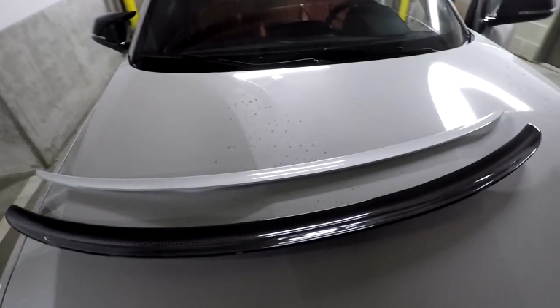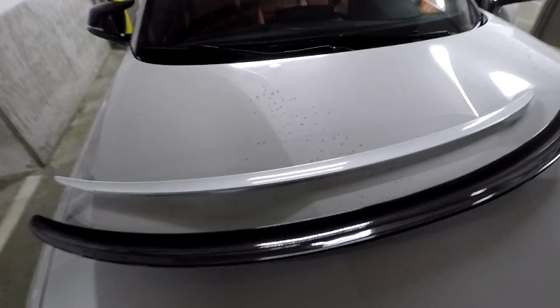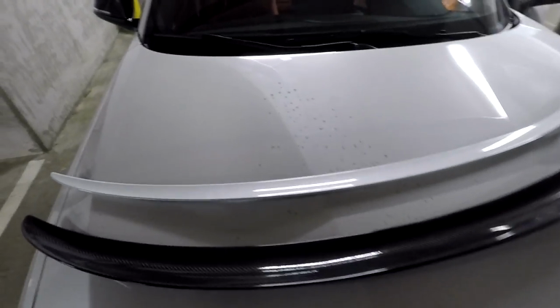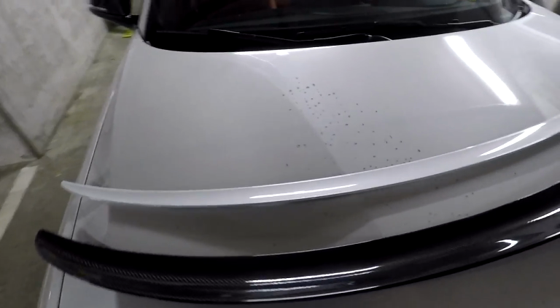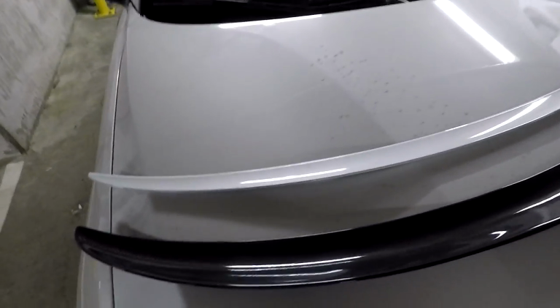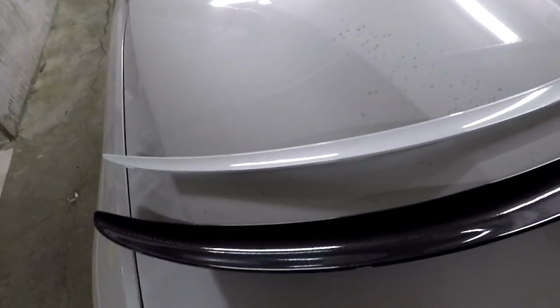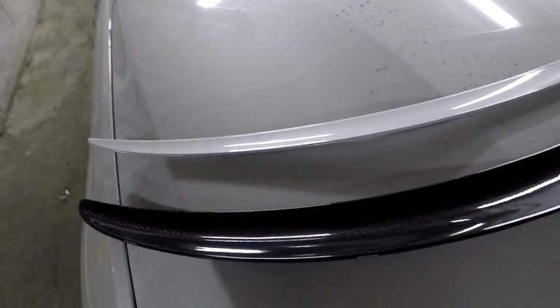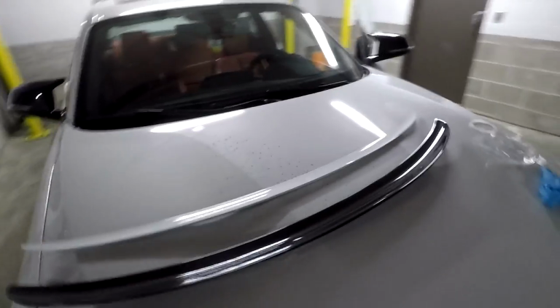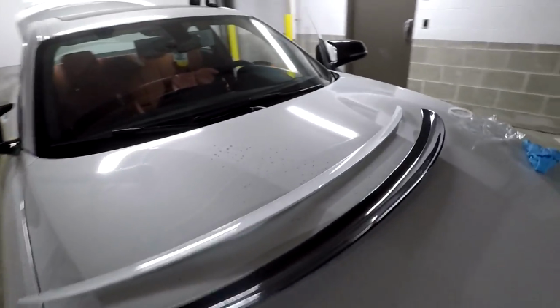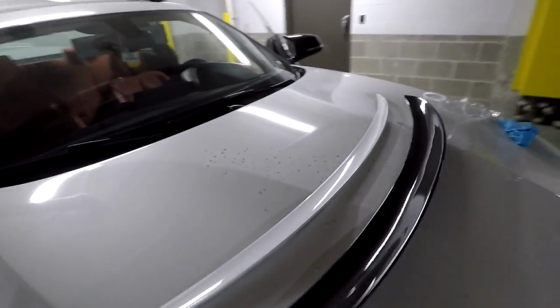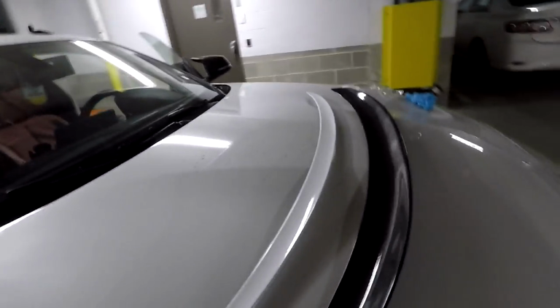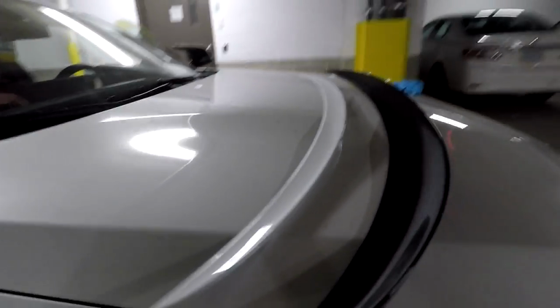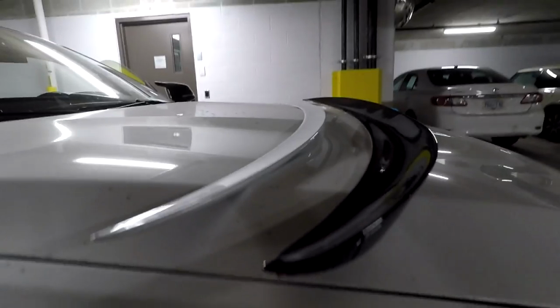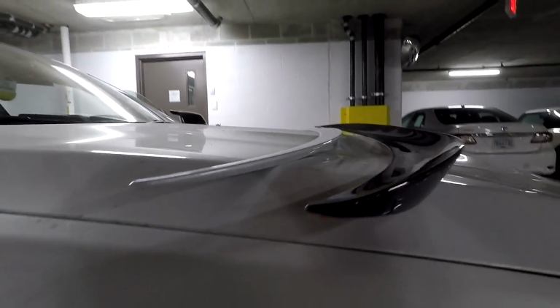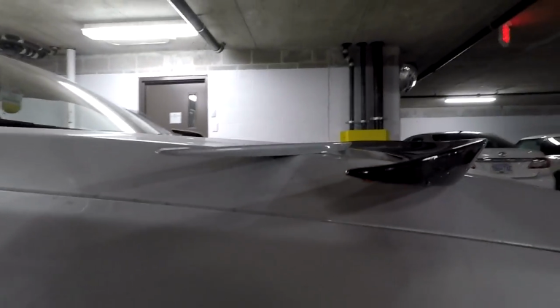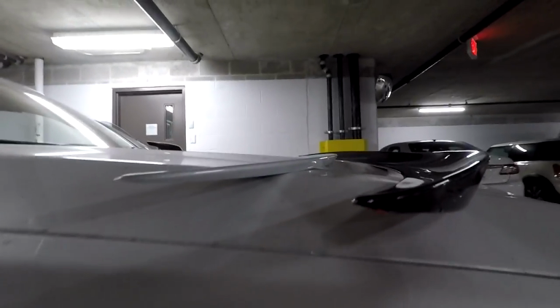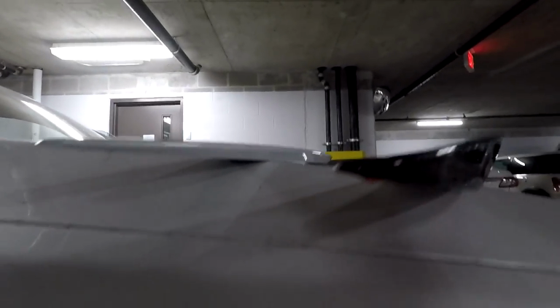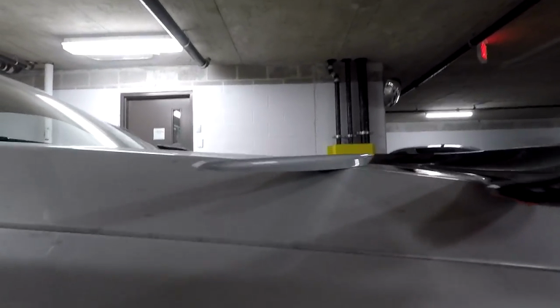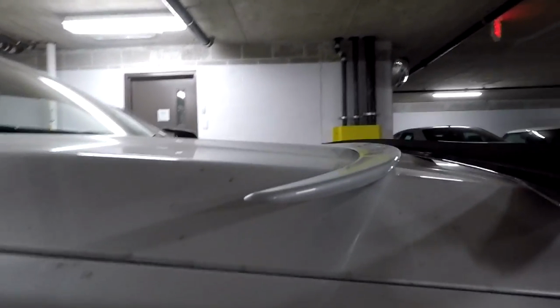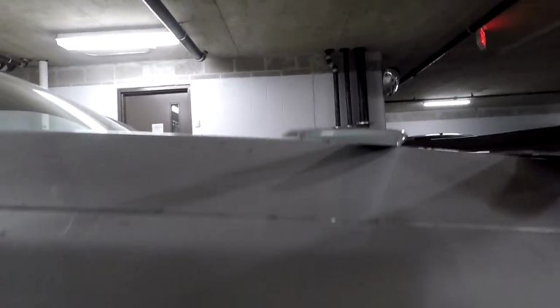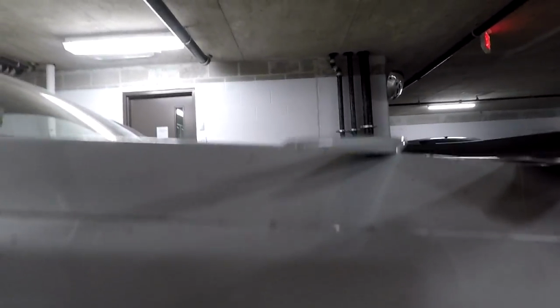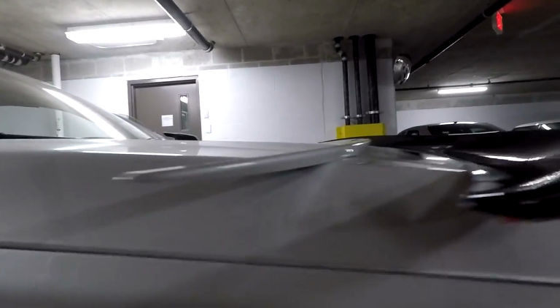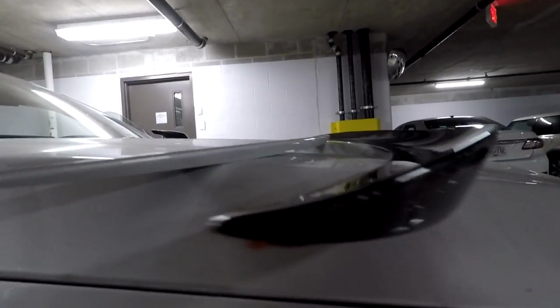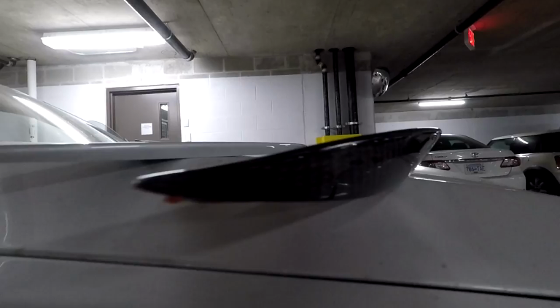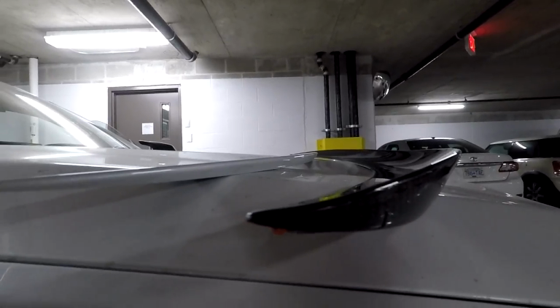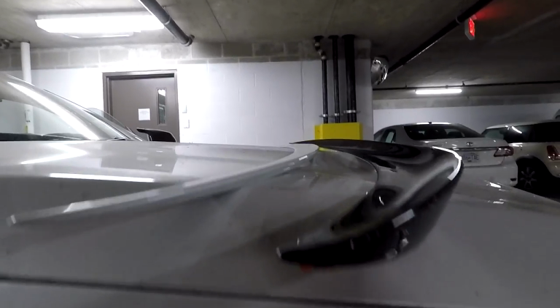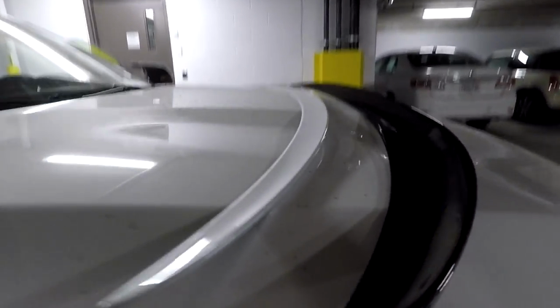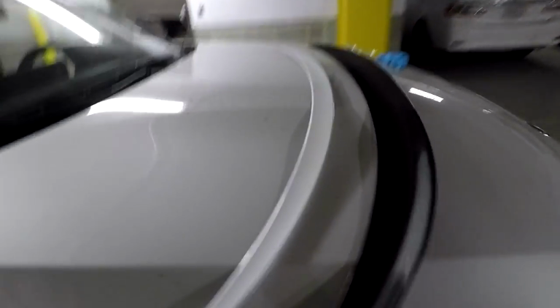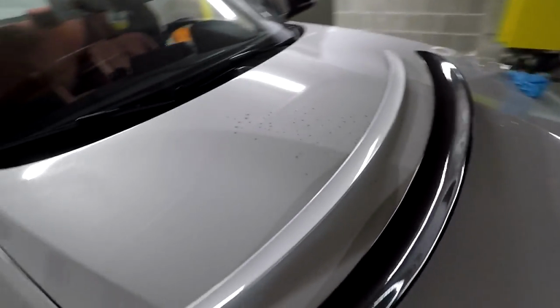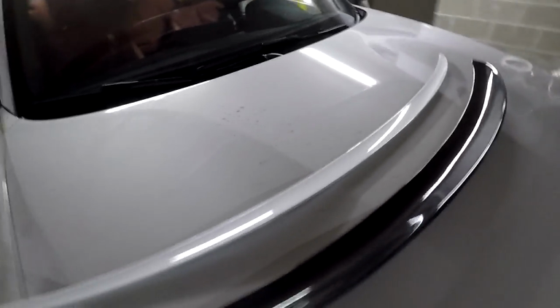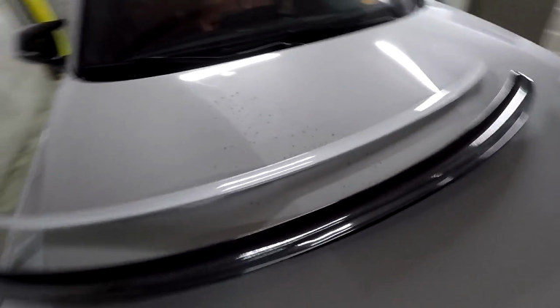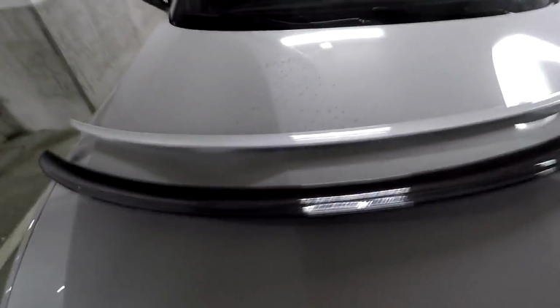Here's a side-by-side look of the spoilers next to each other. You can see the OEM one is virtually flat, while the new one grows up a lot more. So I'm going to go ahead and install it.